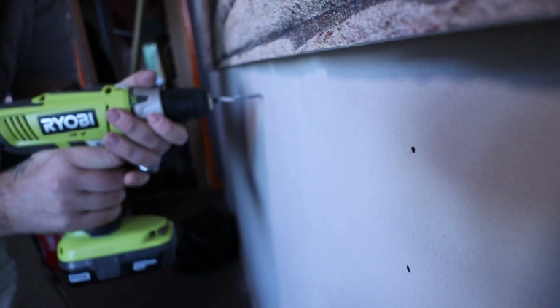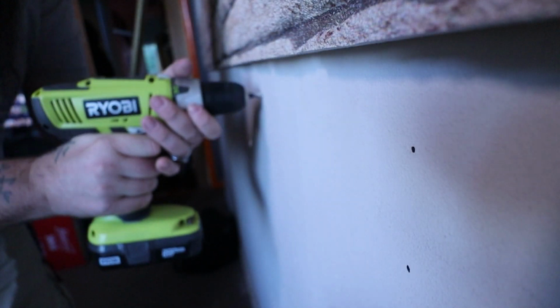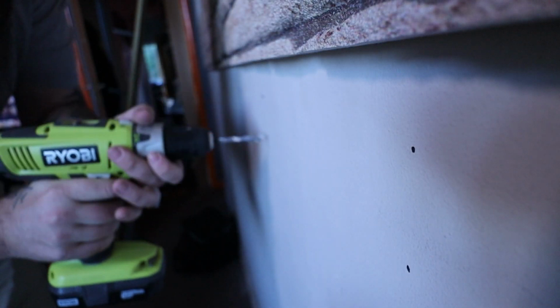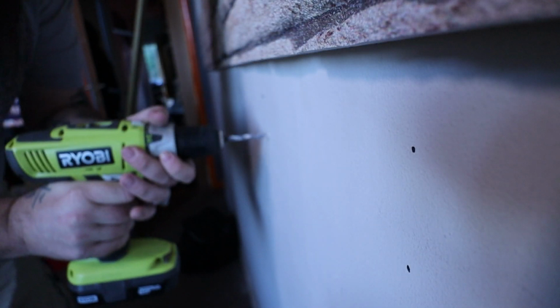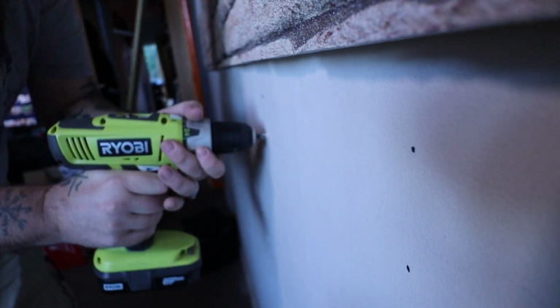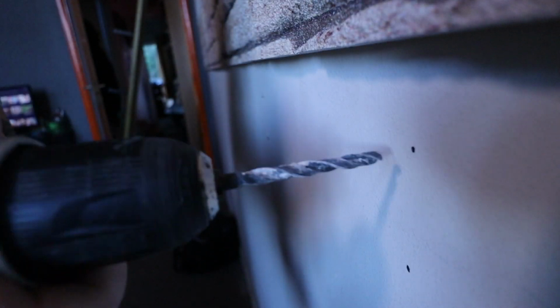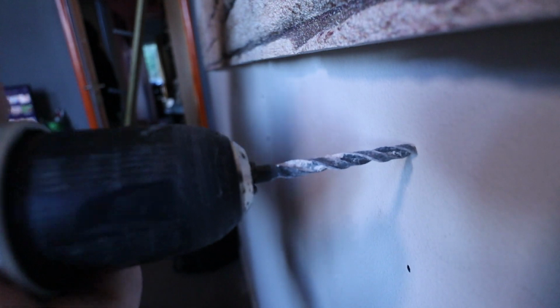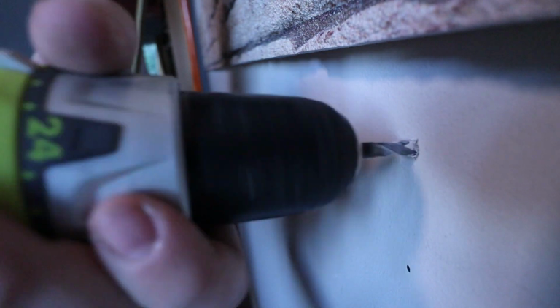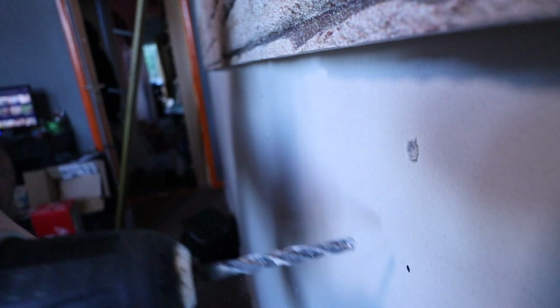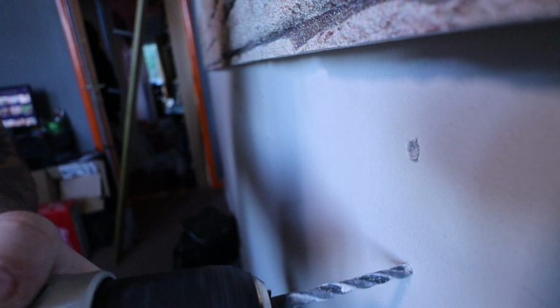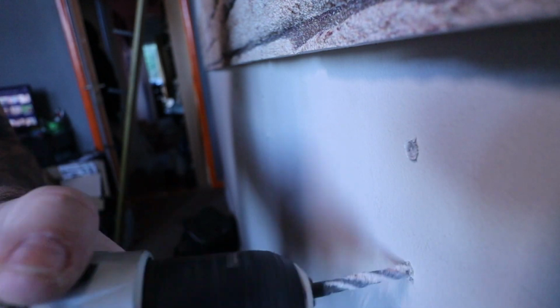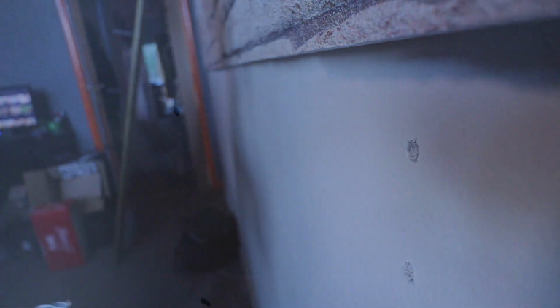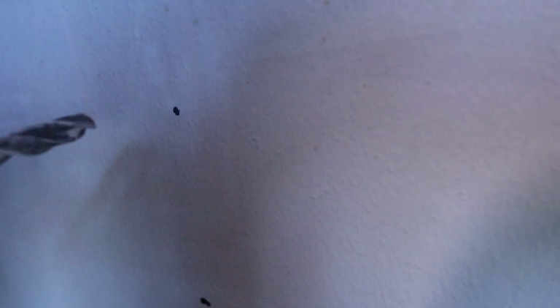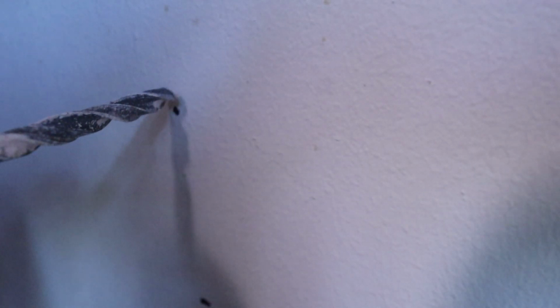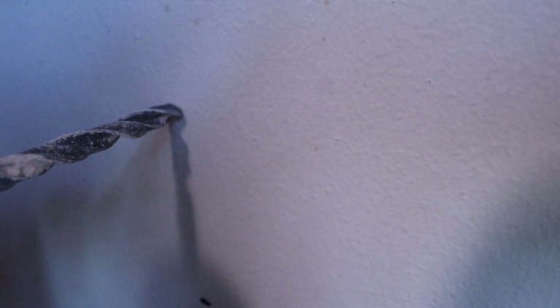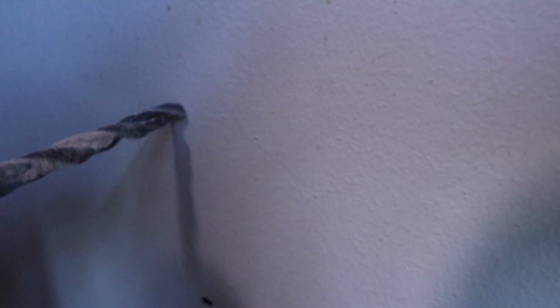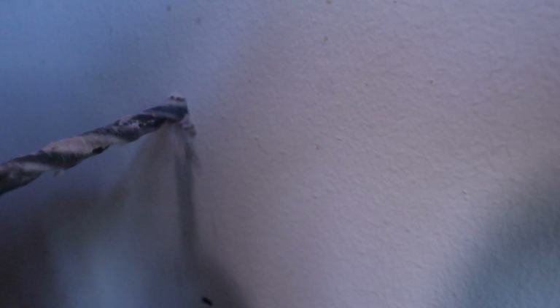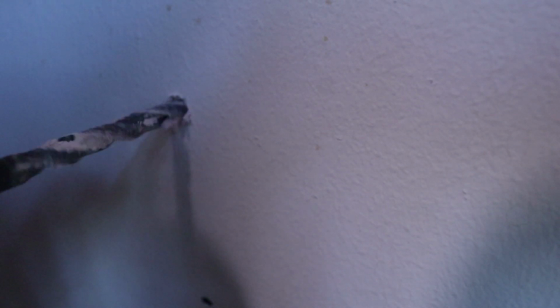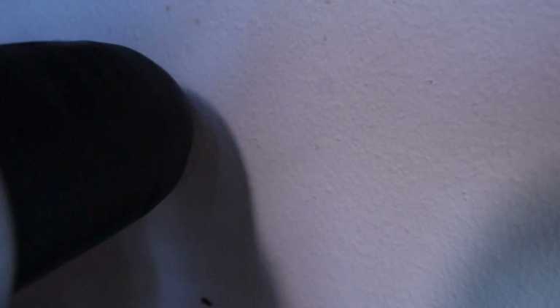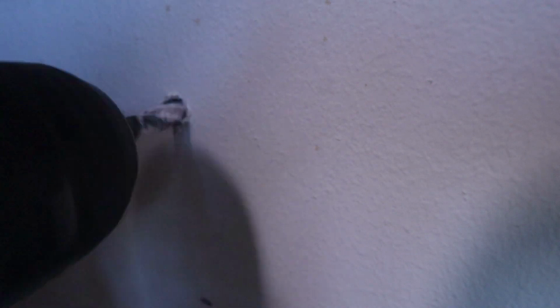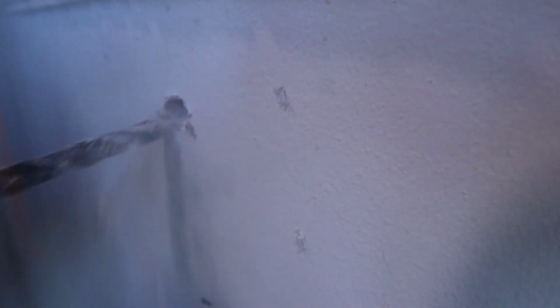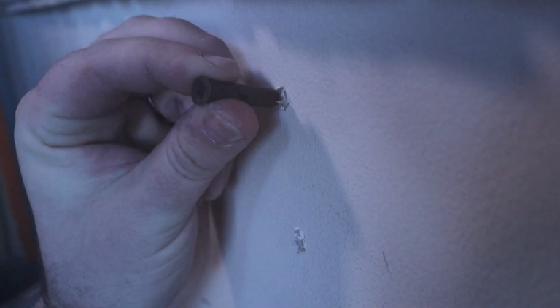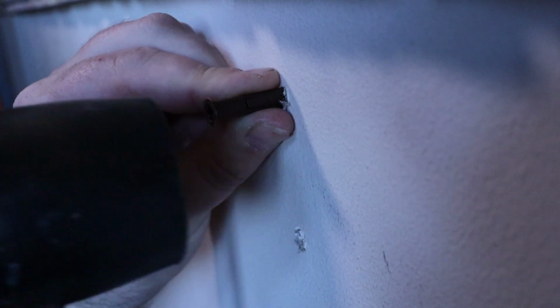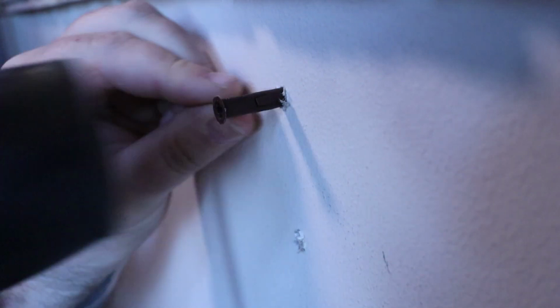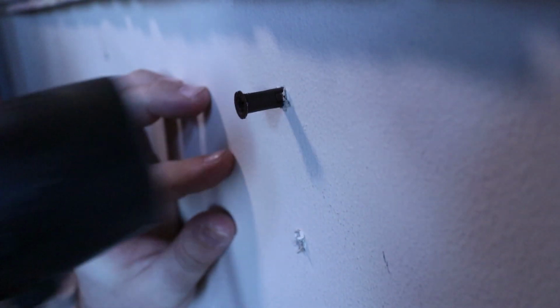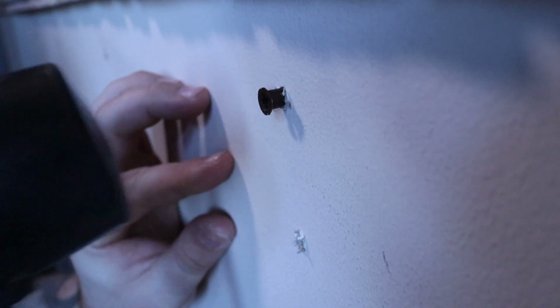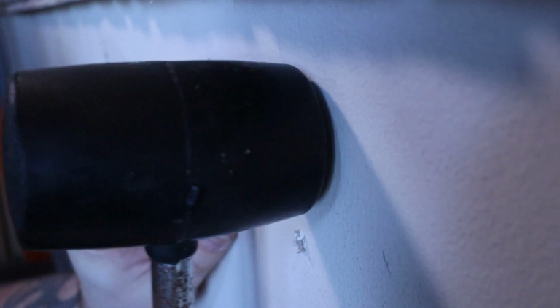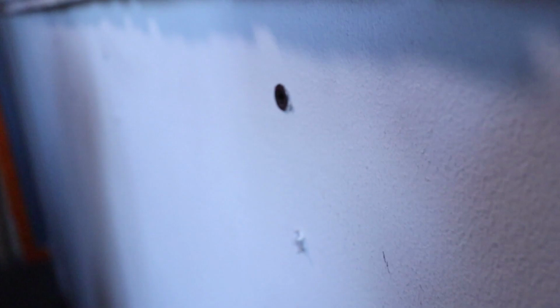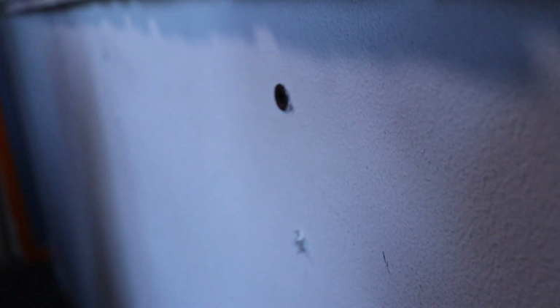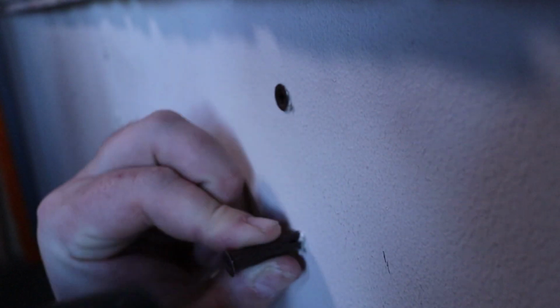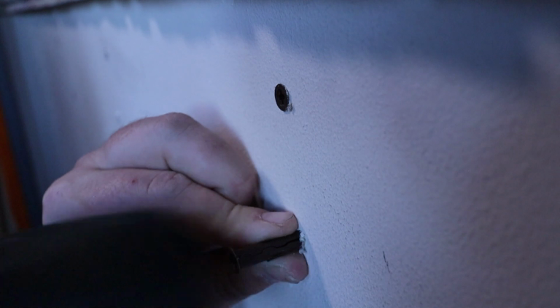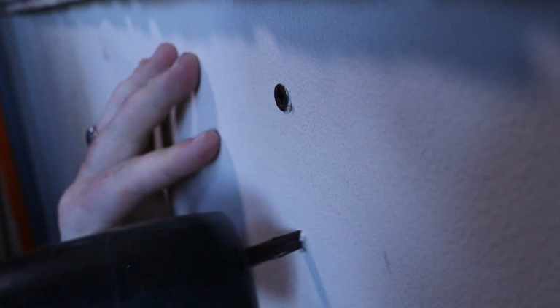I feel I should mention that I am not sponsored by Ryobi — I just happen to they be my favourite tool company. But if anyone from Ryobi is watching, please reach out. I want more Ryobi tools because of the passion.